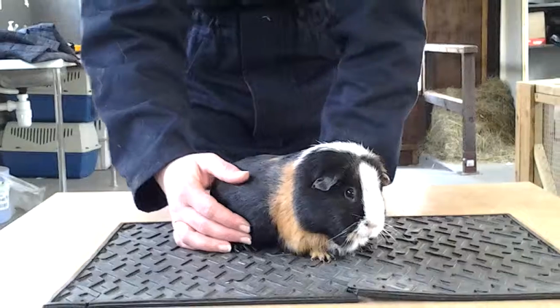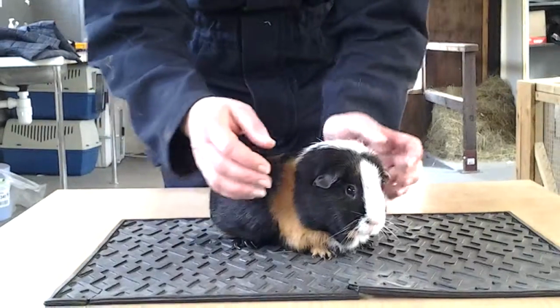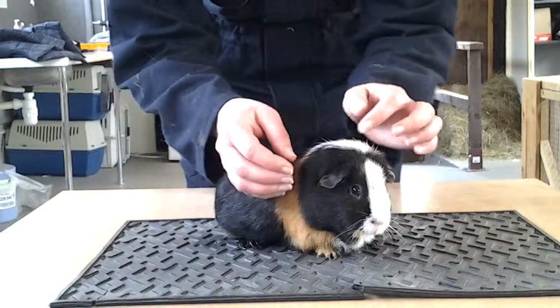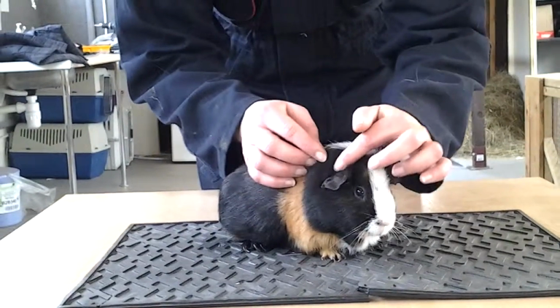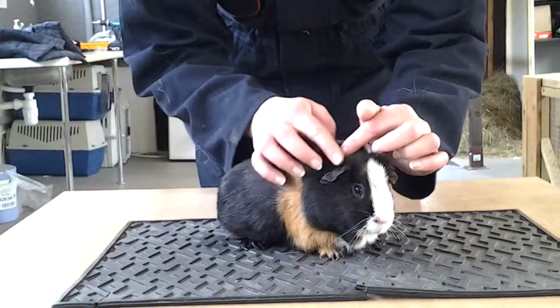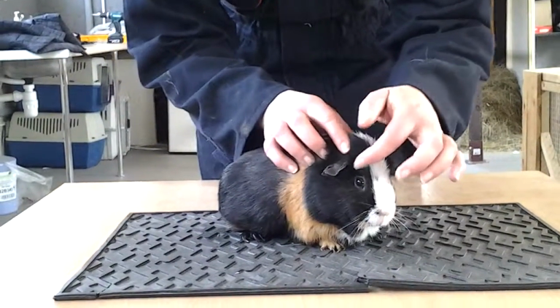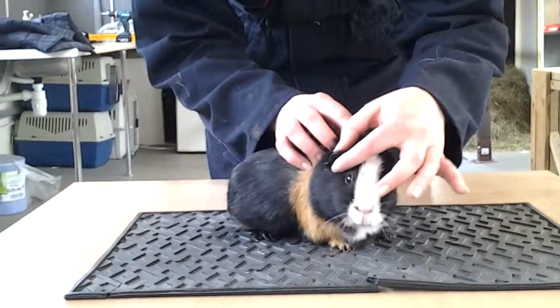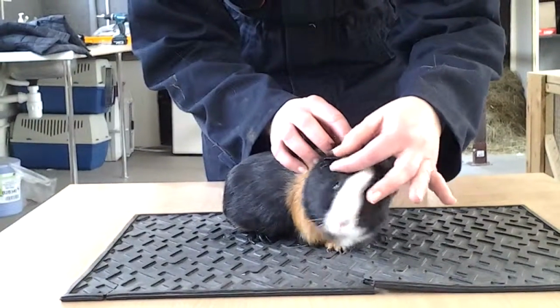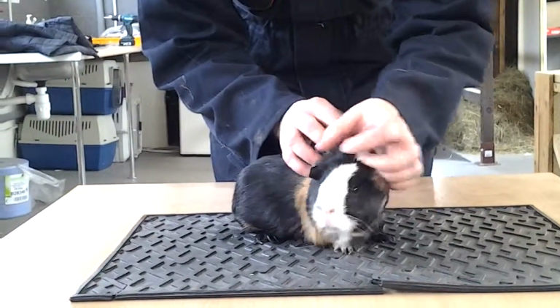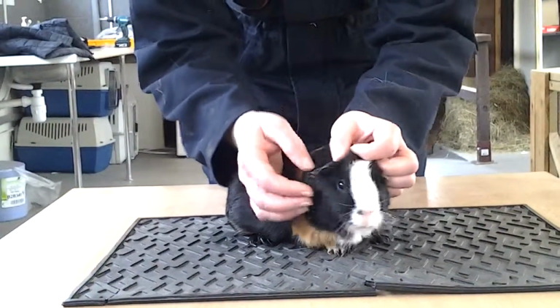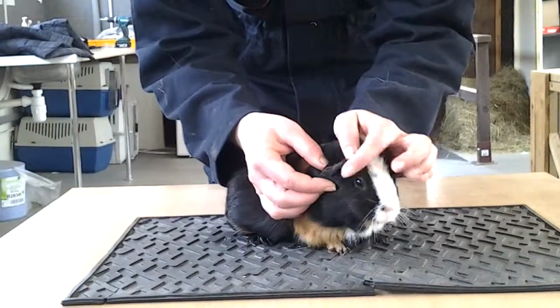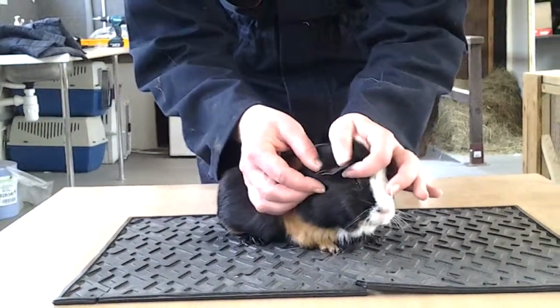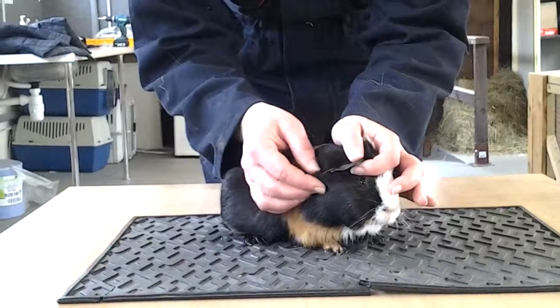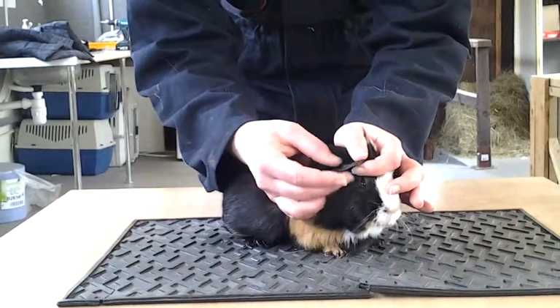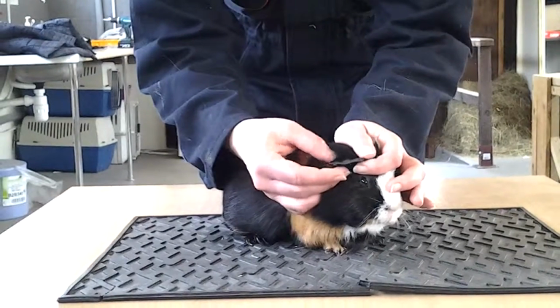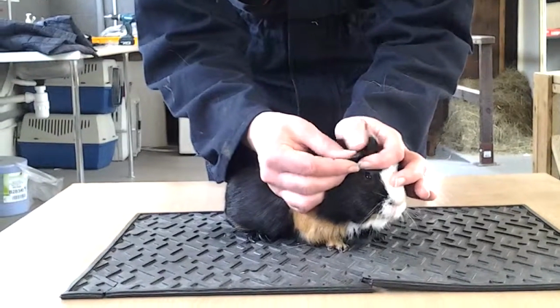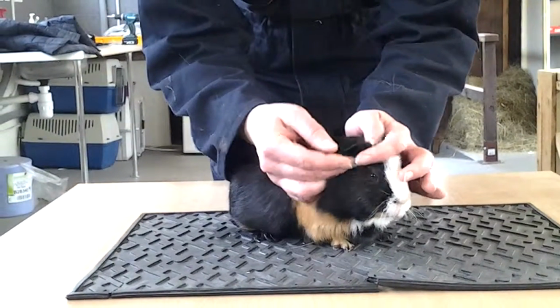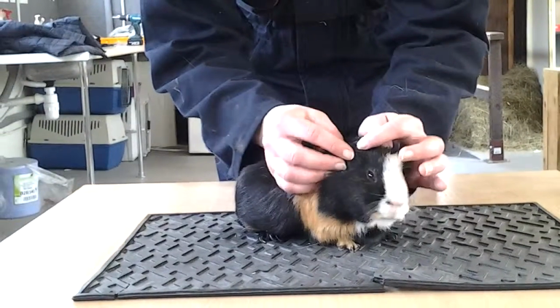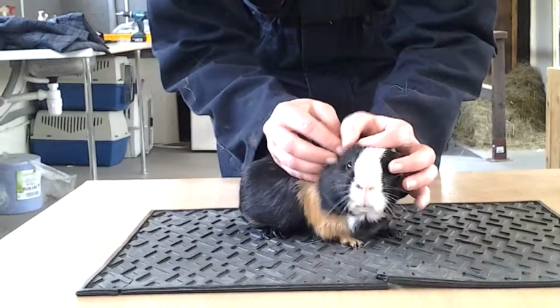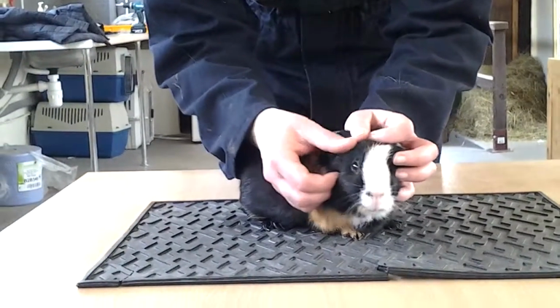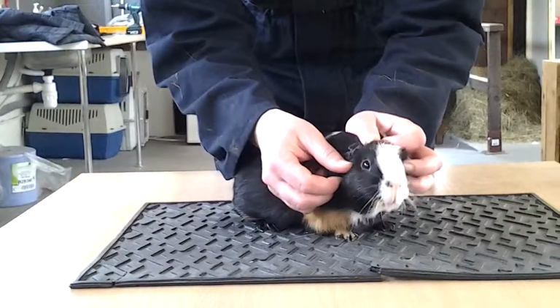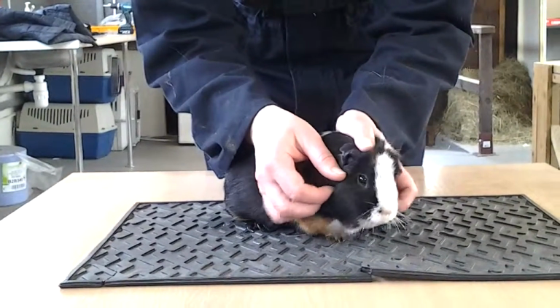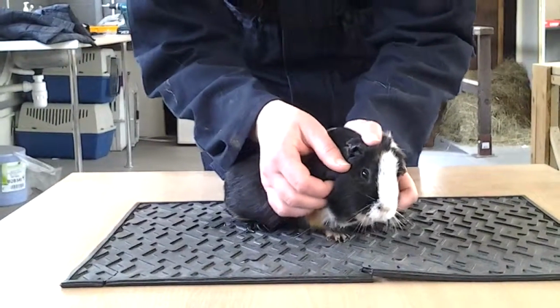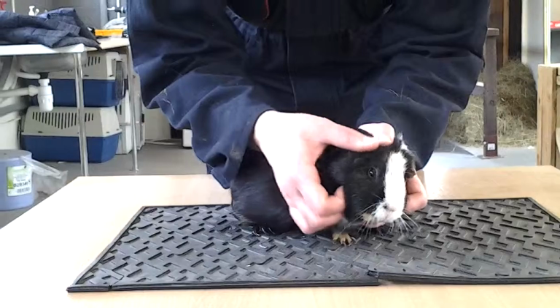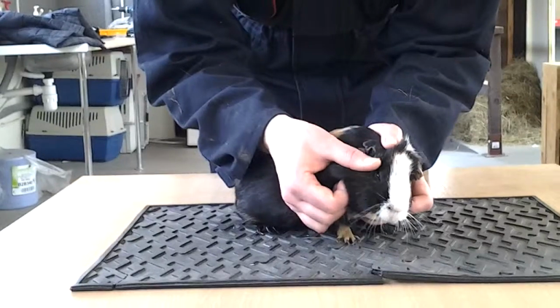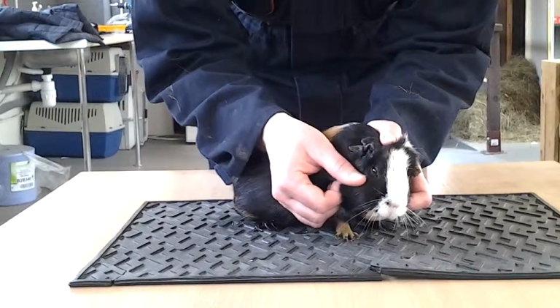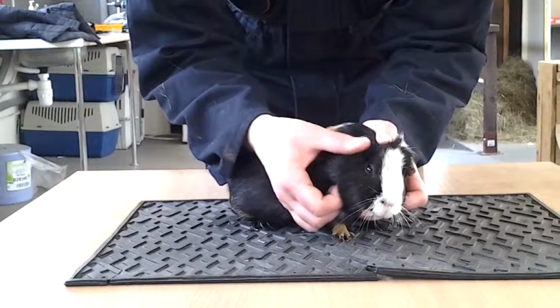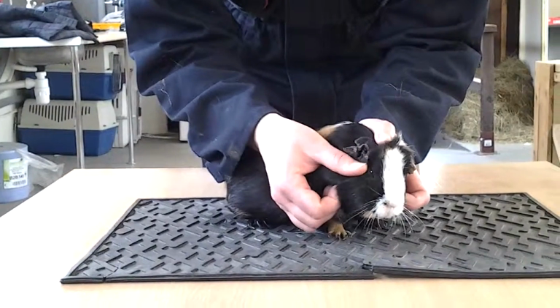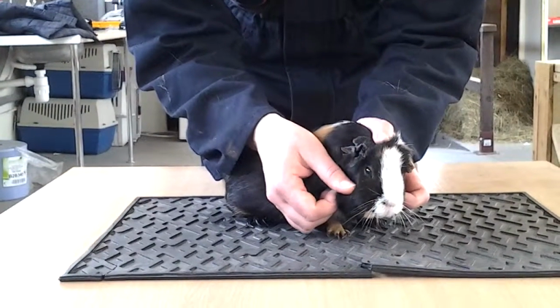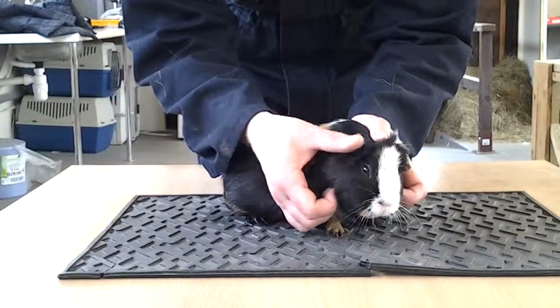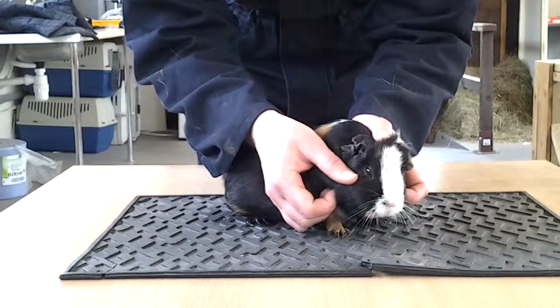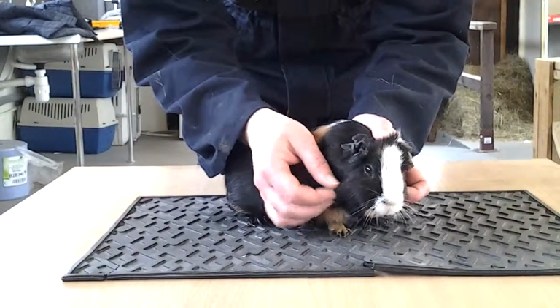Now we're going to check the guinea pig's ears. Guinea pigs have large ears and you need to open the ear out. Check inside to see if there's any discharge. This ear is nice and clean.